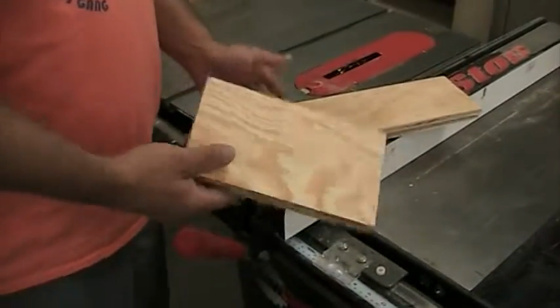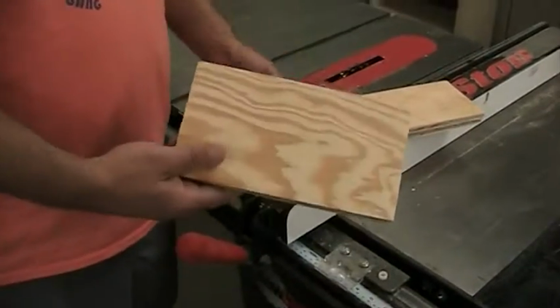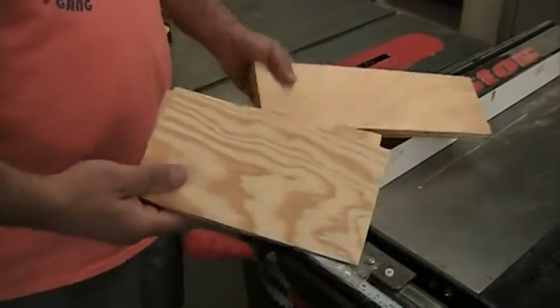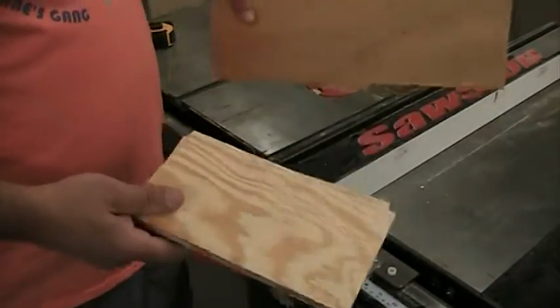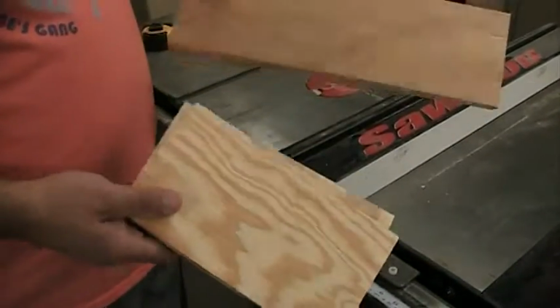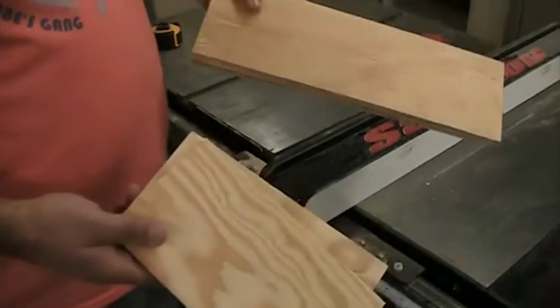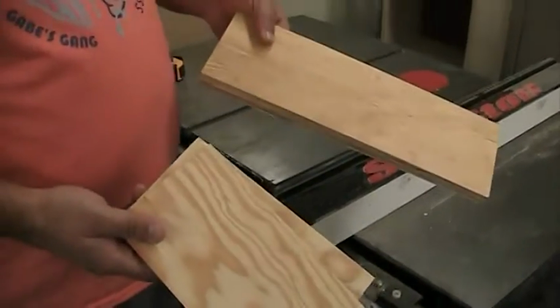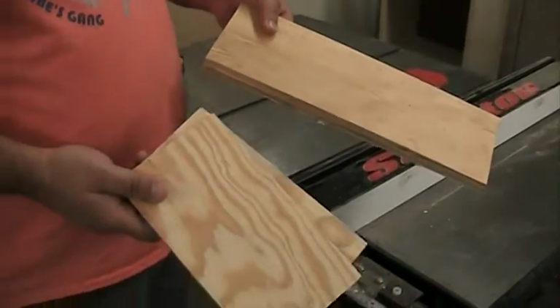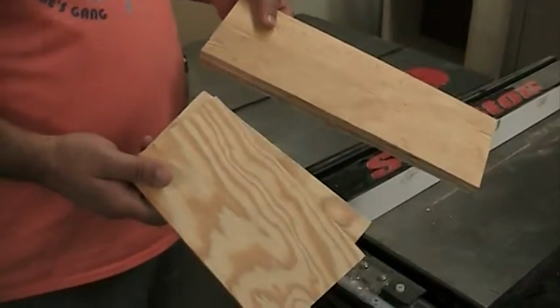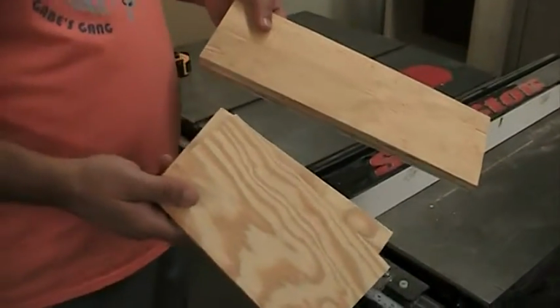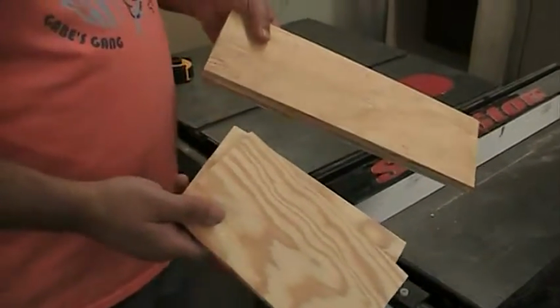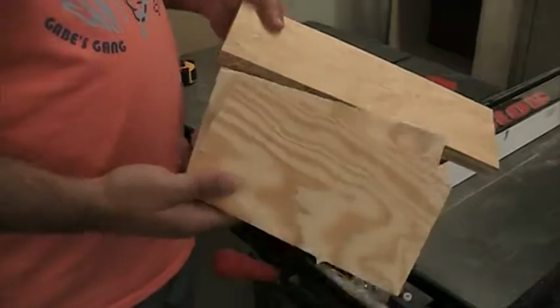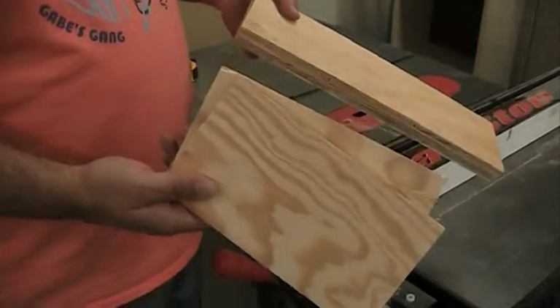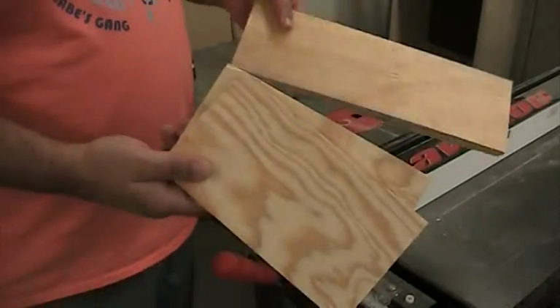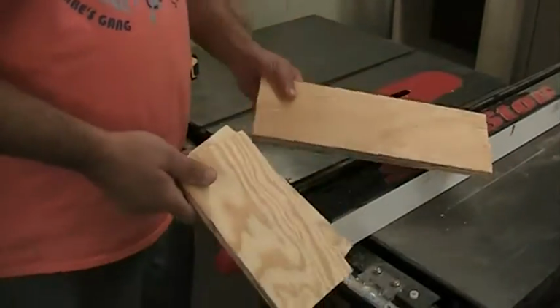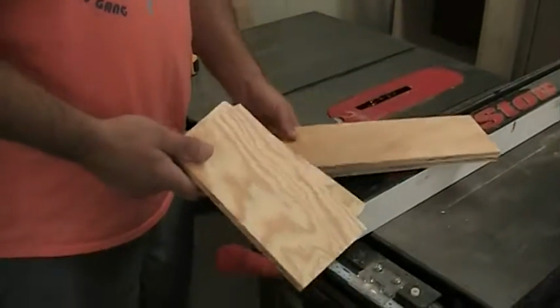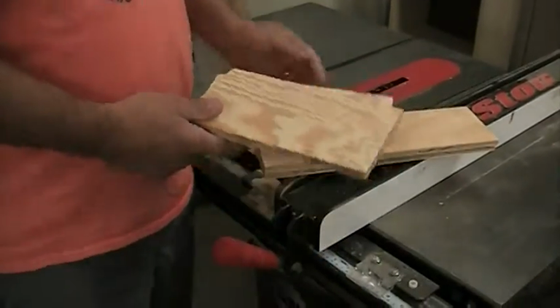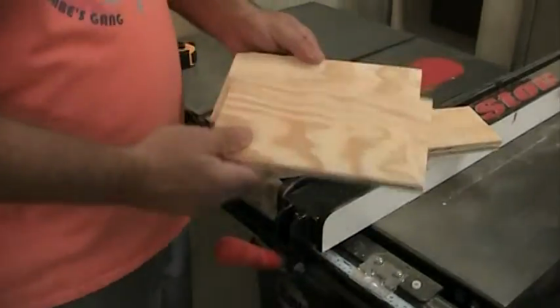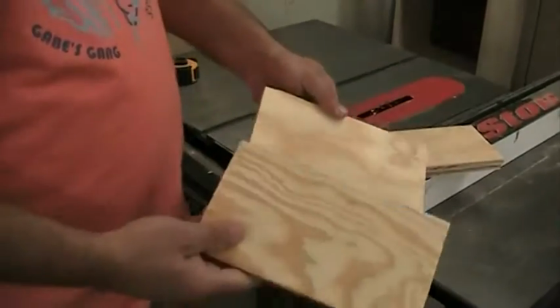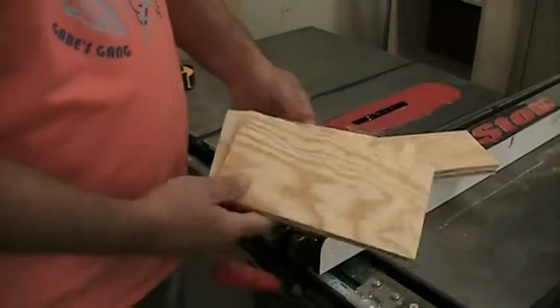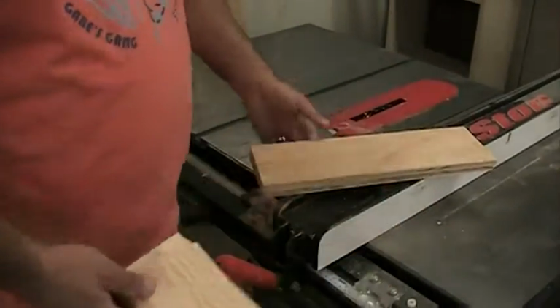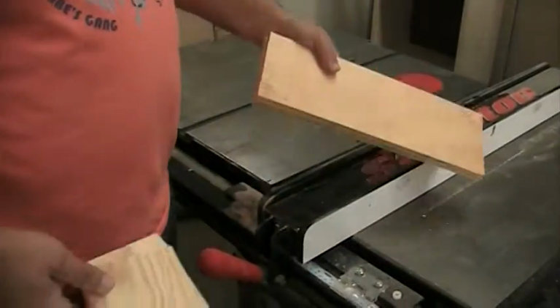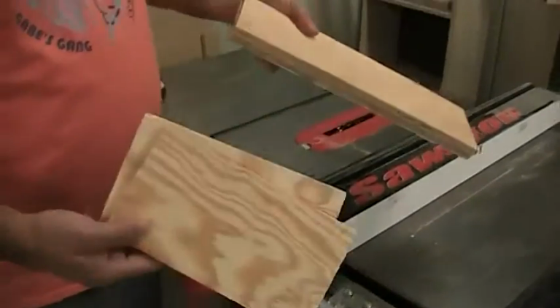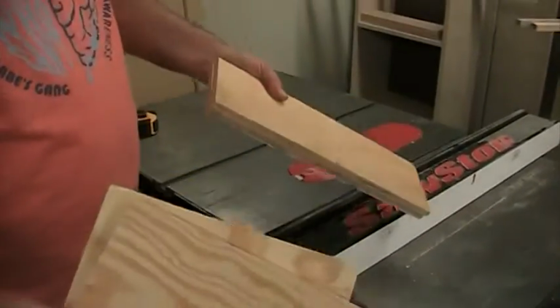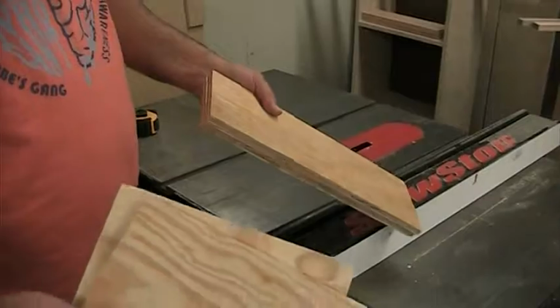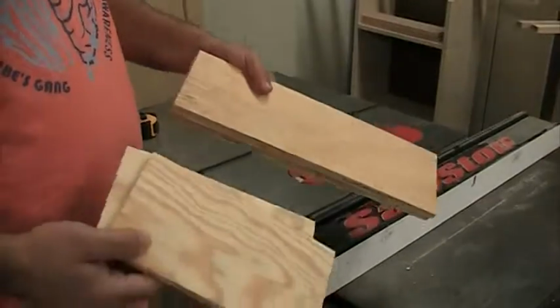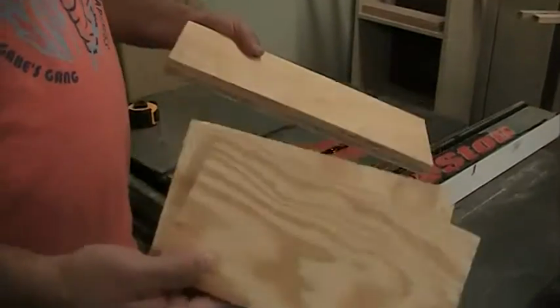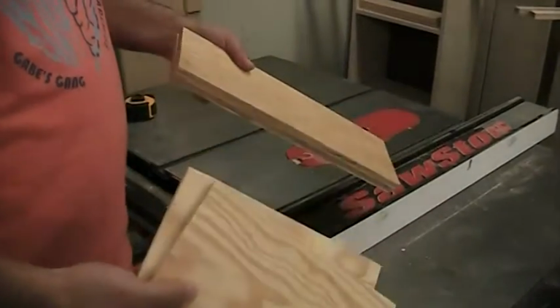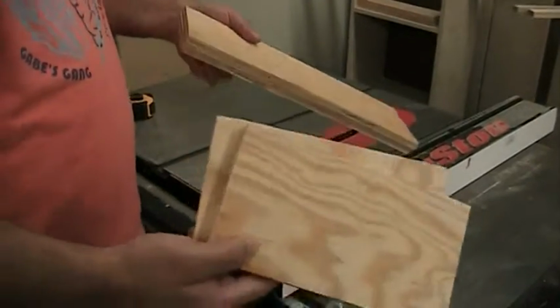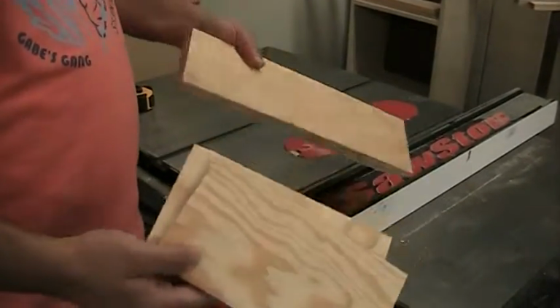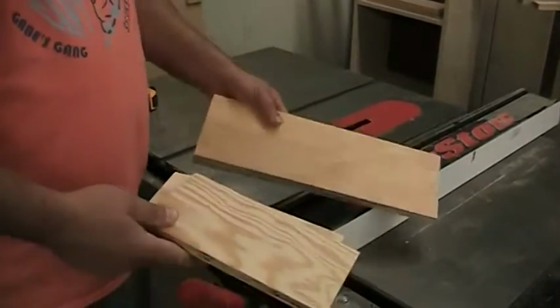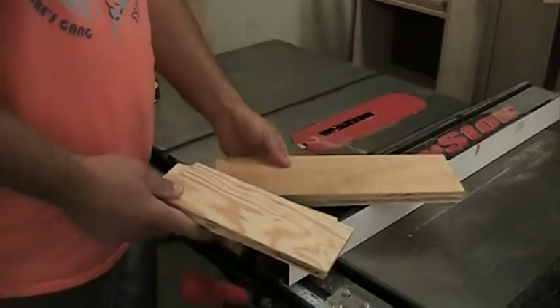Now that we have our four pieces cut out for our drawer, it's just made out of plywood. We have two pieces at 9 inches, two pieces at approximately 15 inches. You're going to have to make your measurements in order to know what they are.